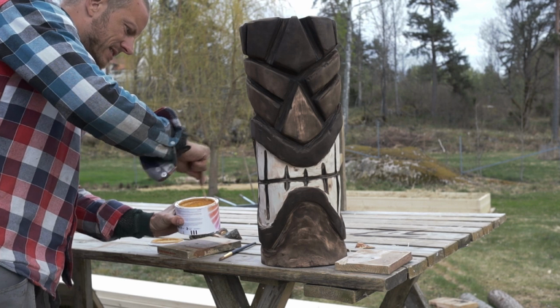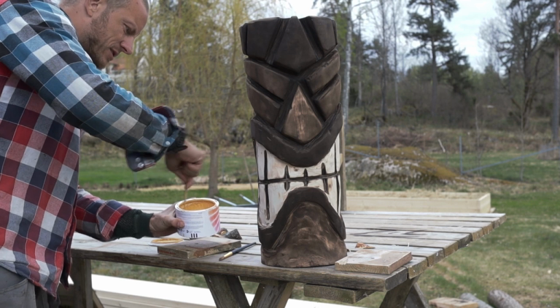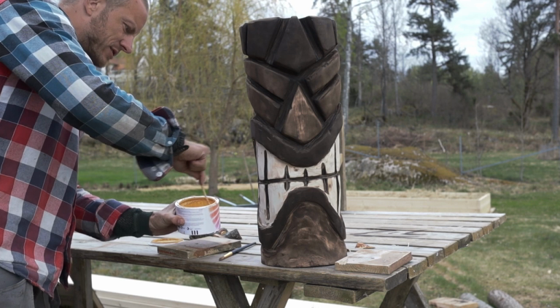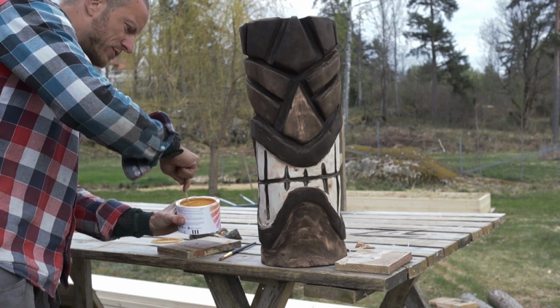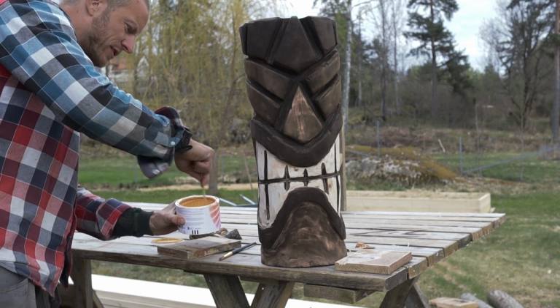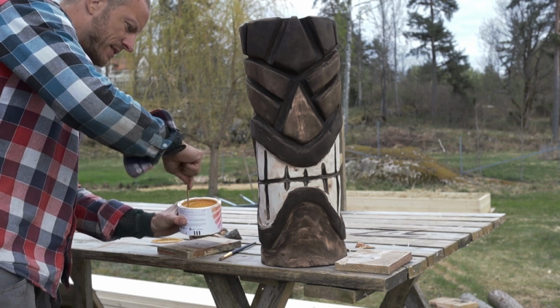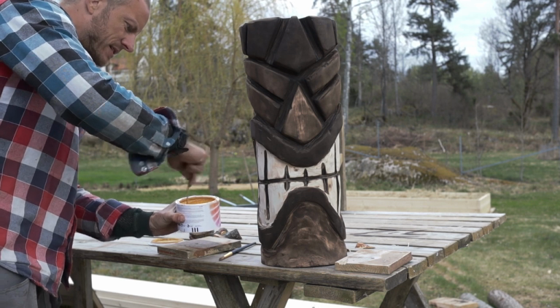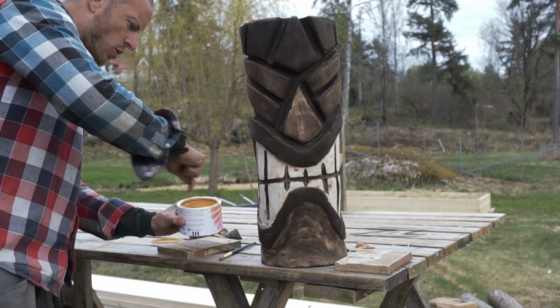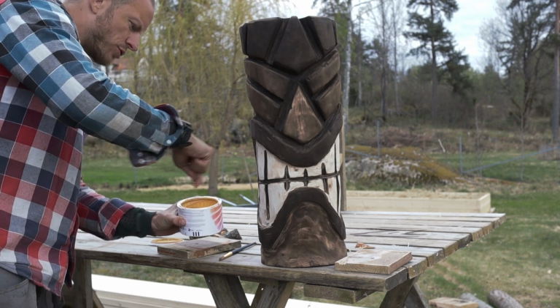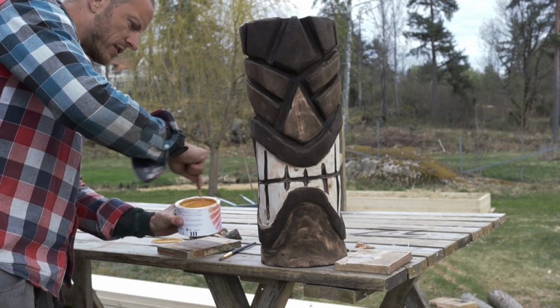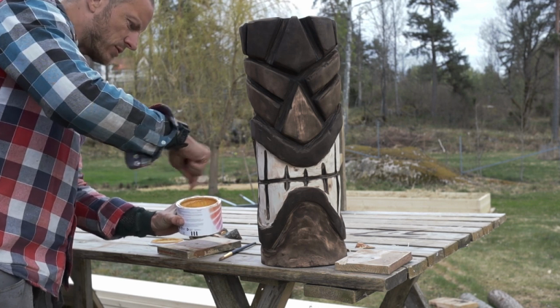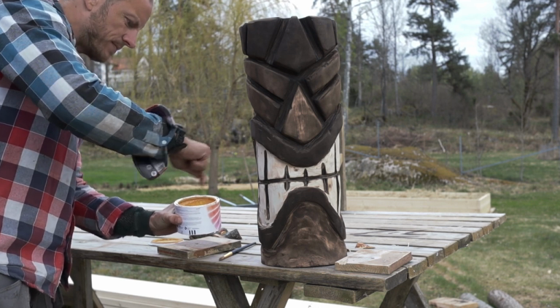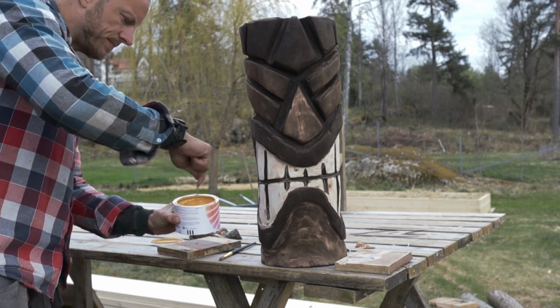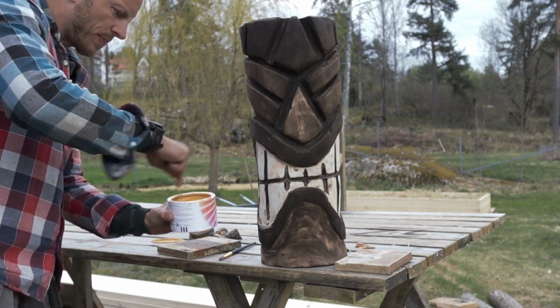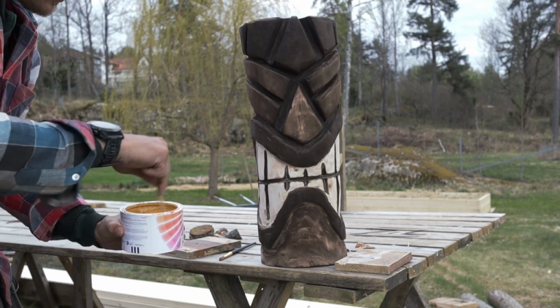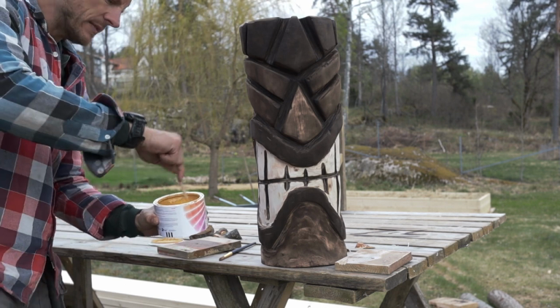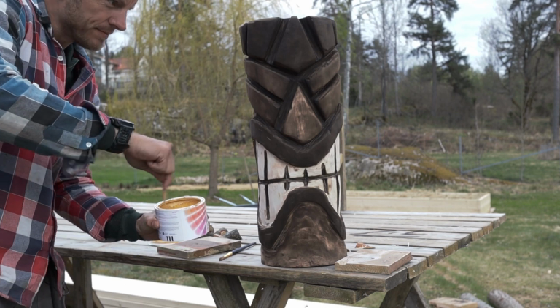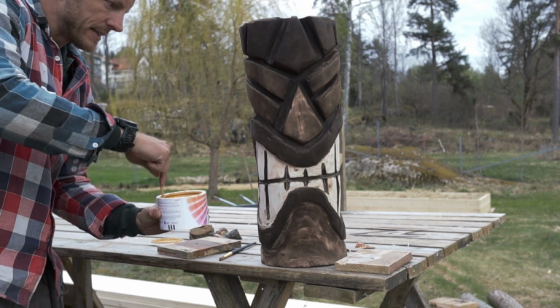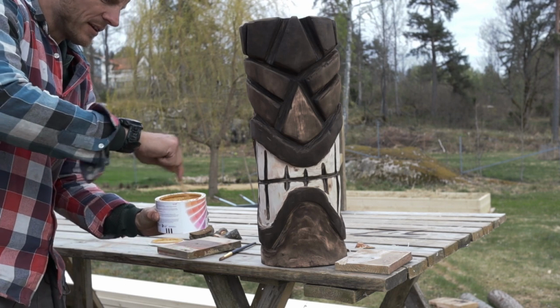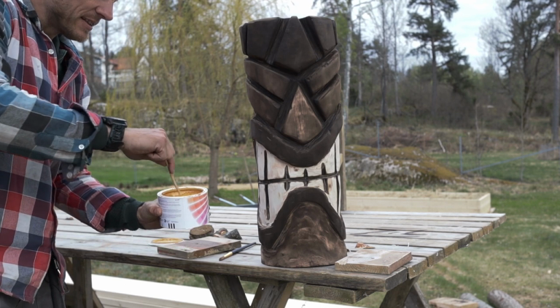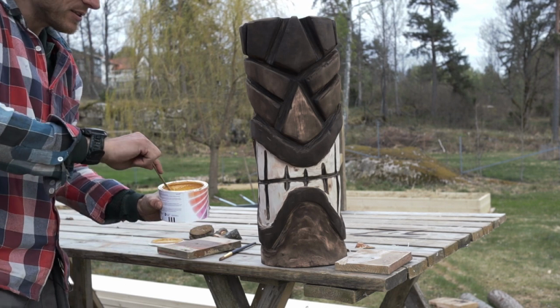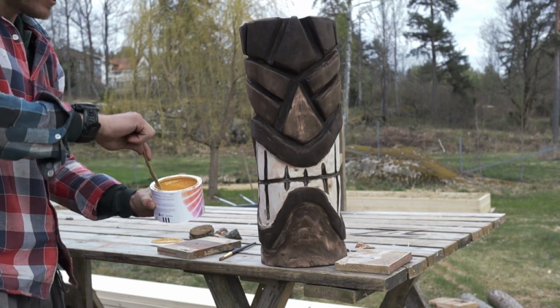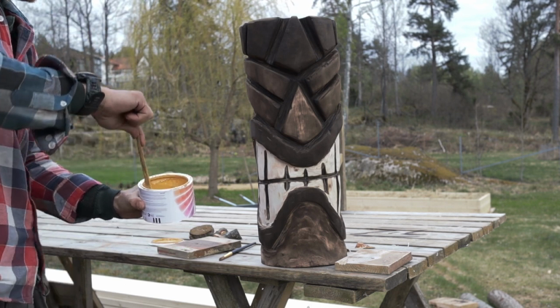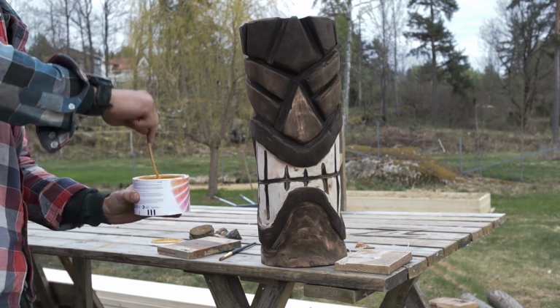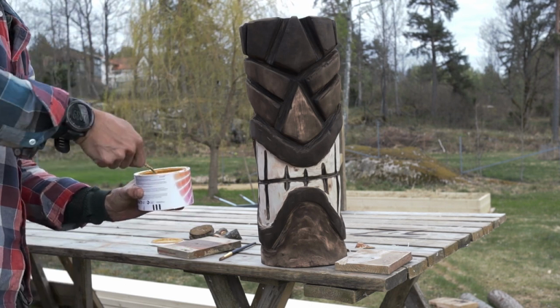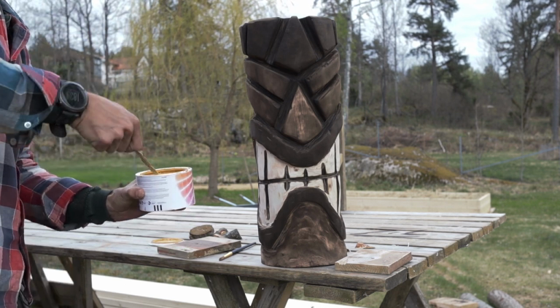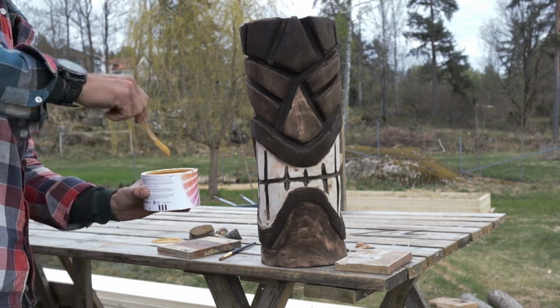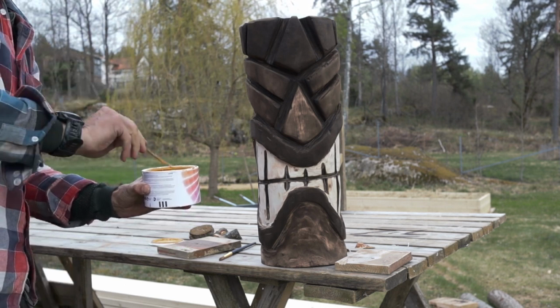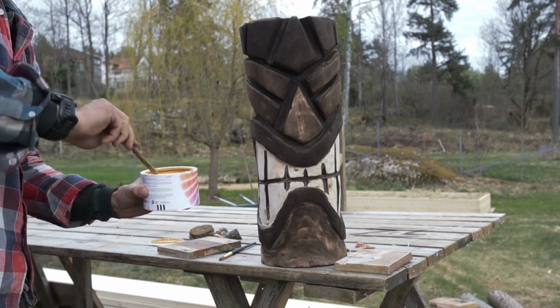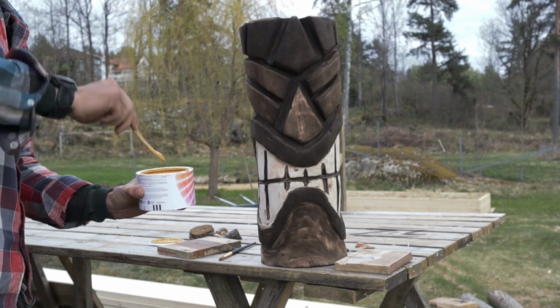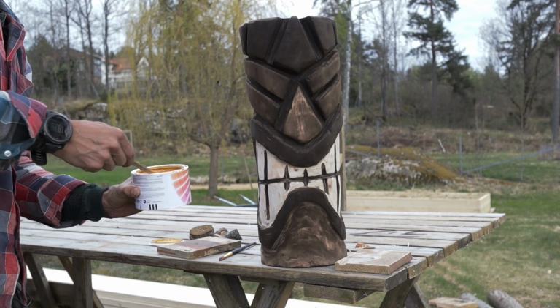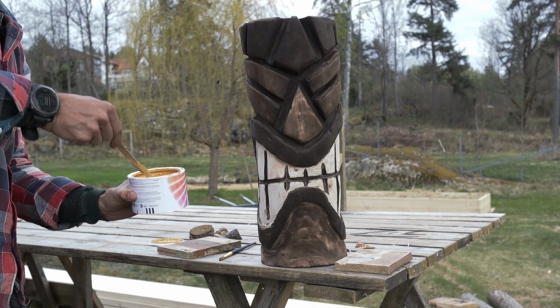I think this color is going to work for him — it's called ochre. This is the first time I make a round tiki guy.